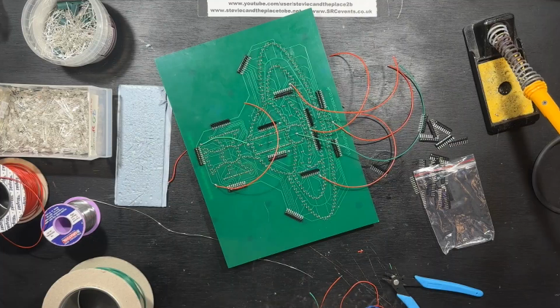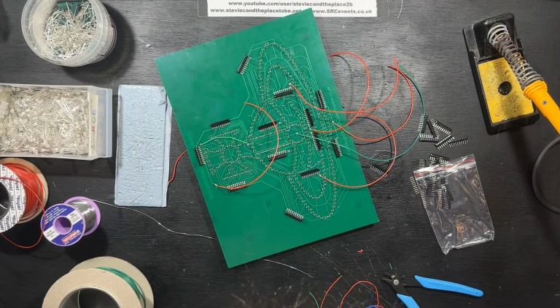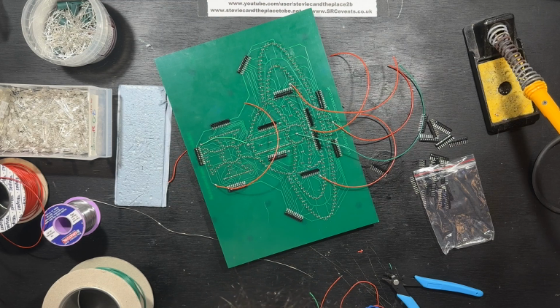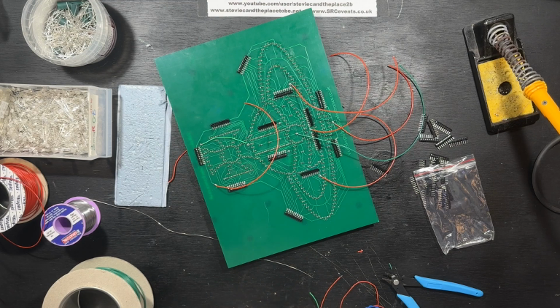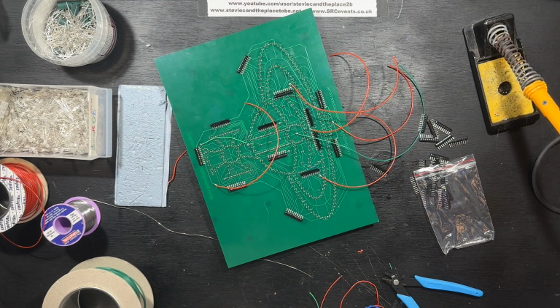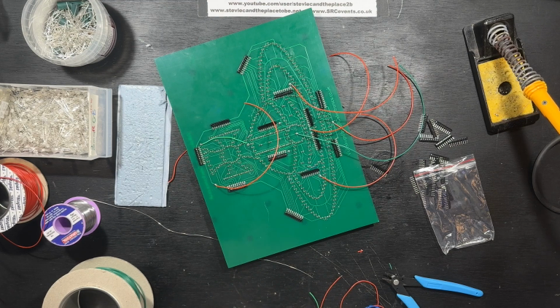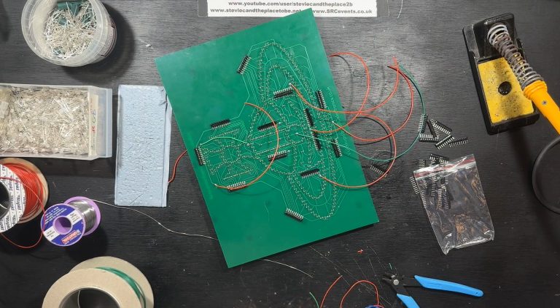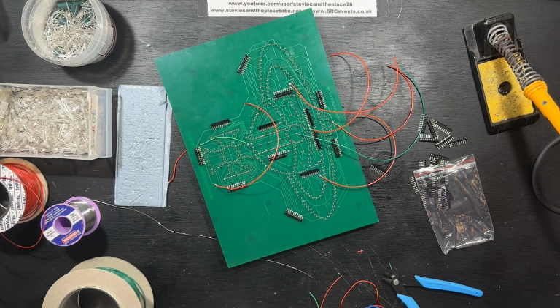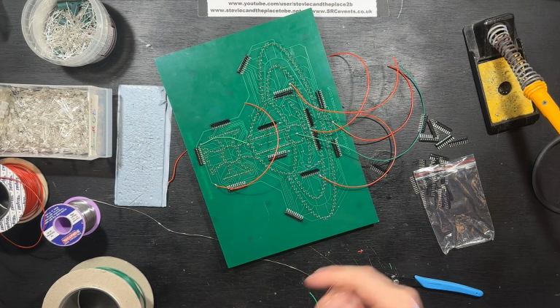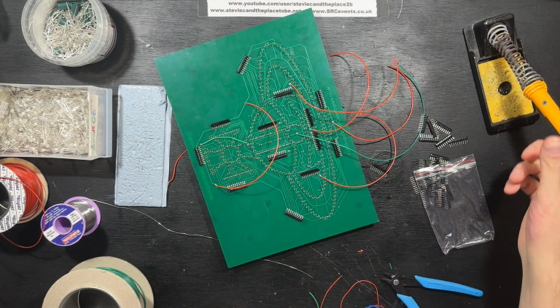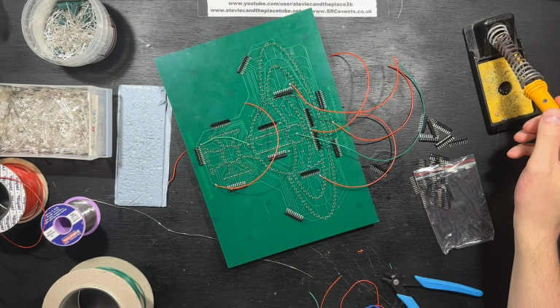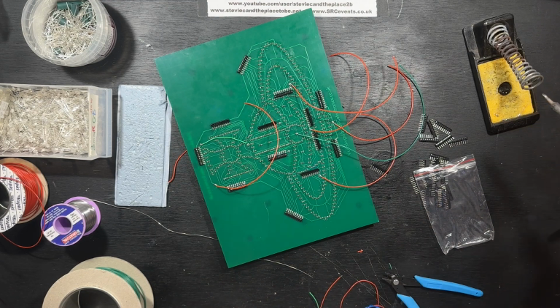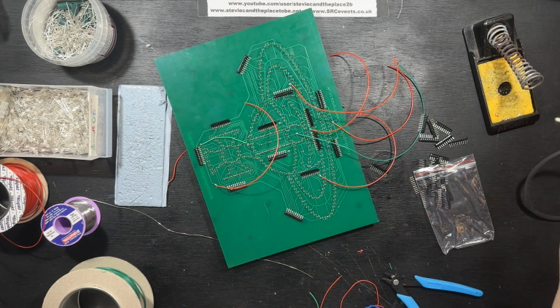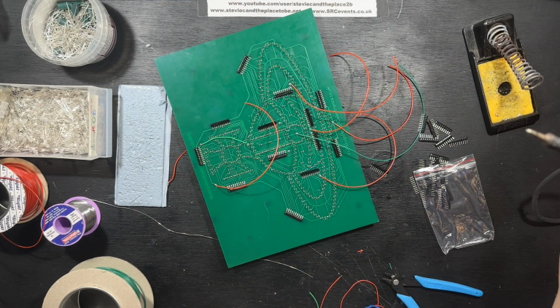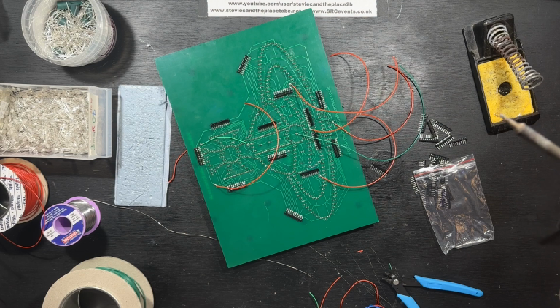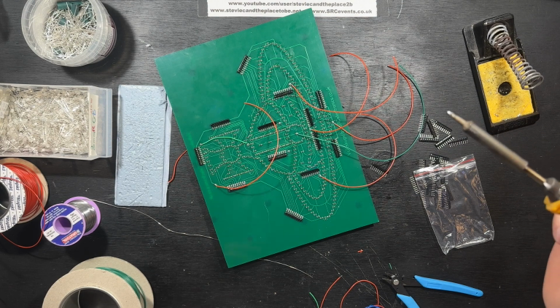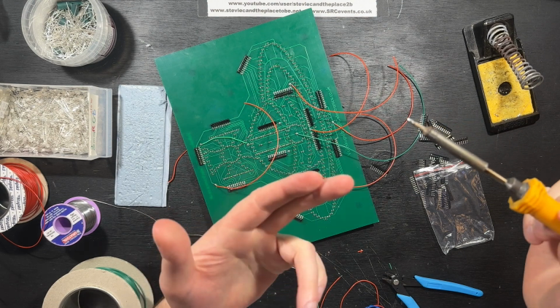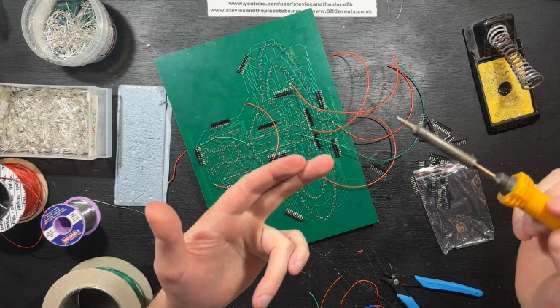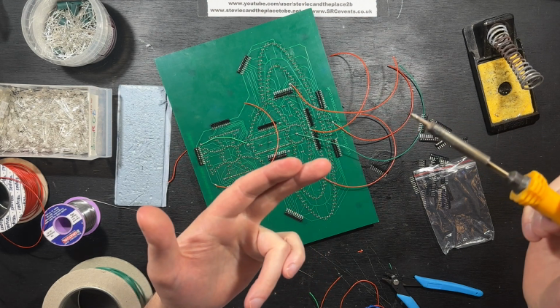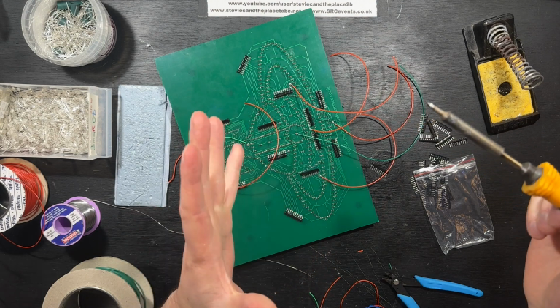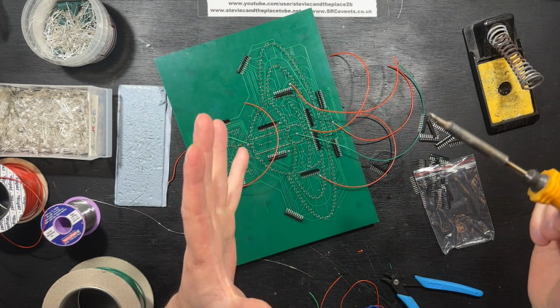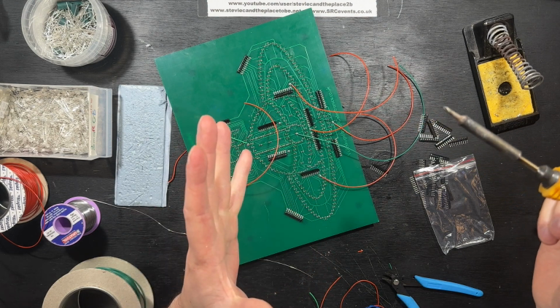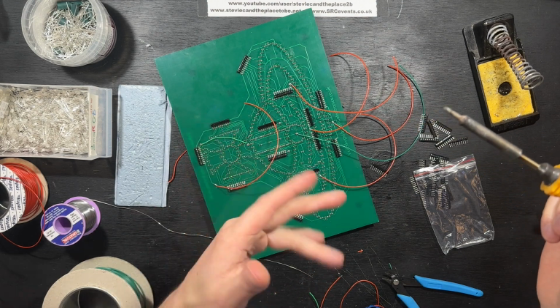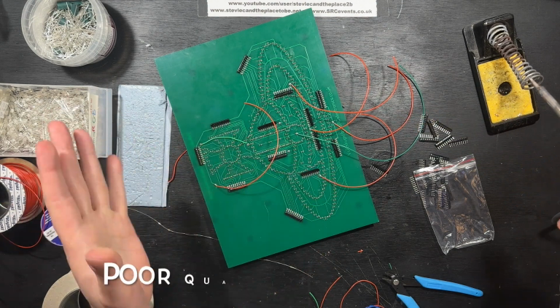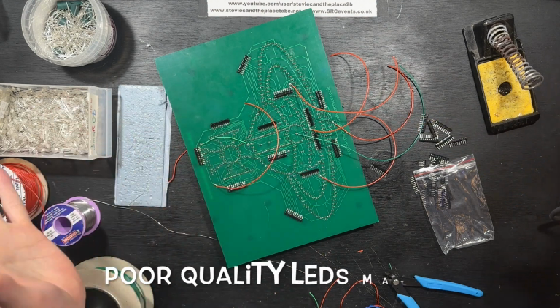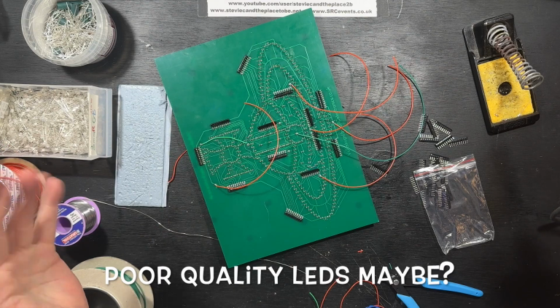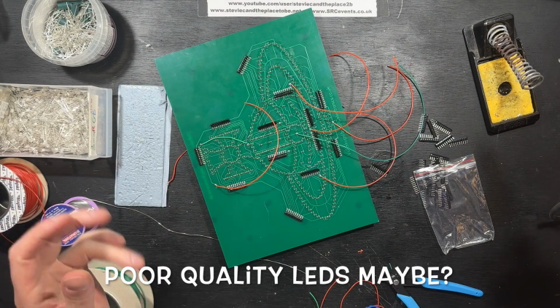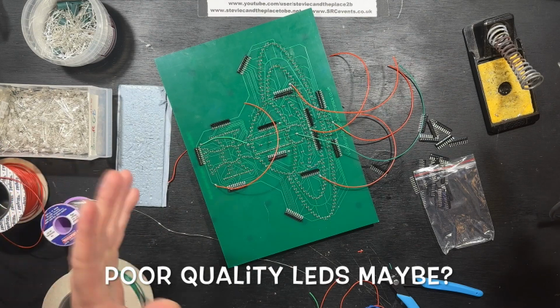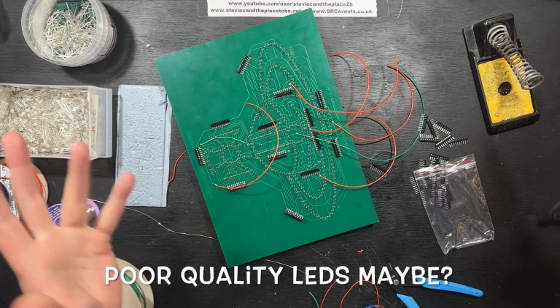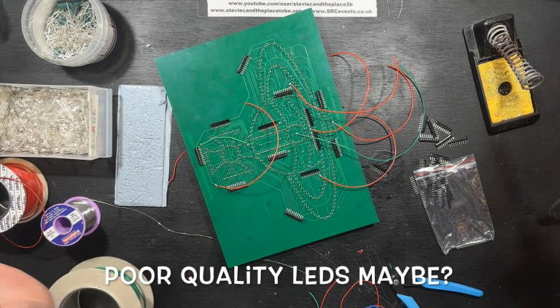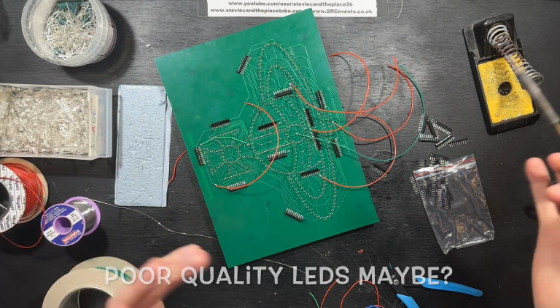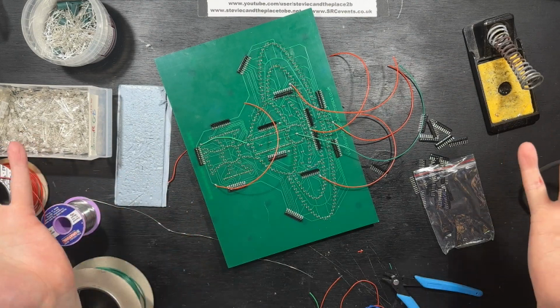That took quite a bit longer than I thought it would. For some reason, my solder was sticking to the iron somehow. It wasn't a point of the LED leads — well, some it was, some it wasn't. I don't understand.